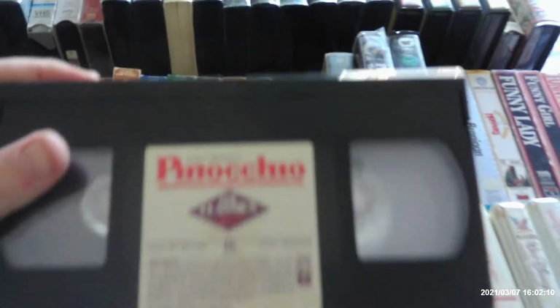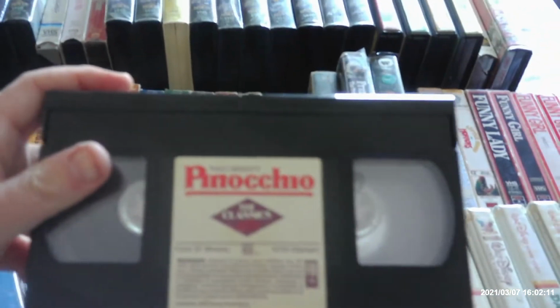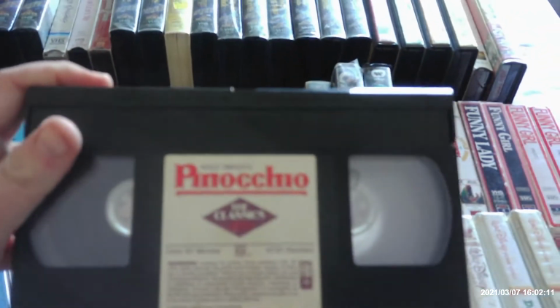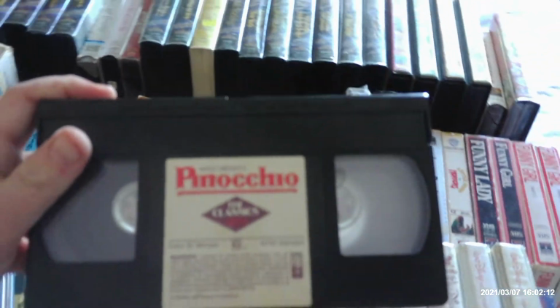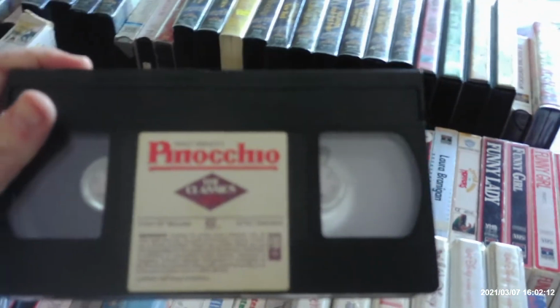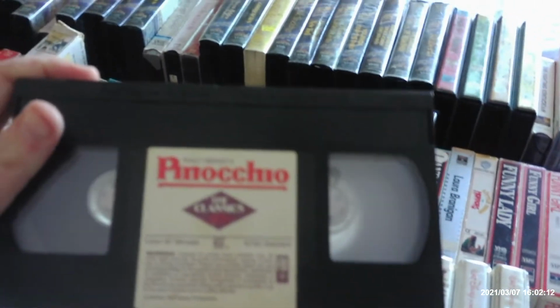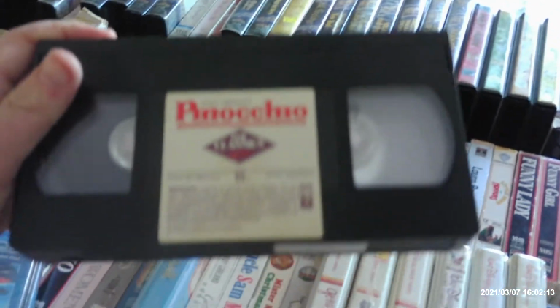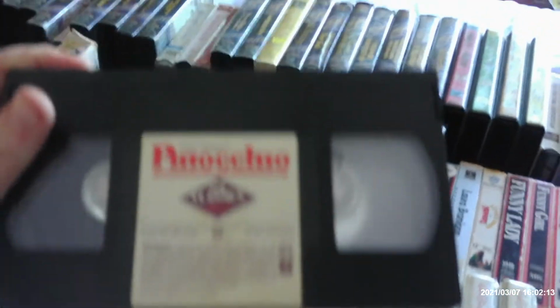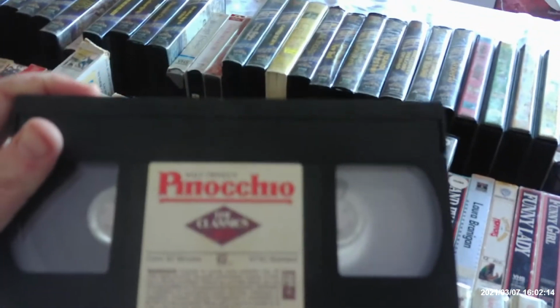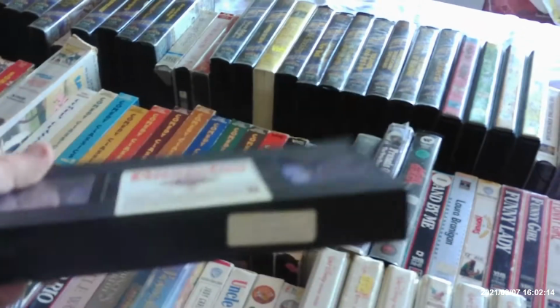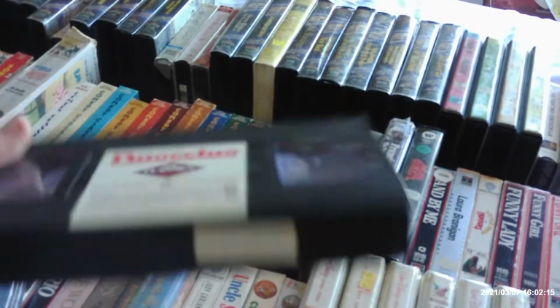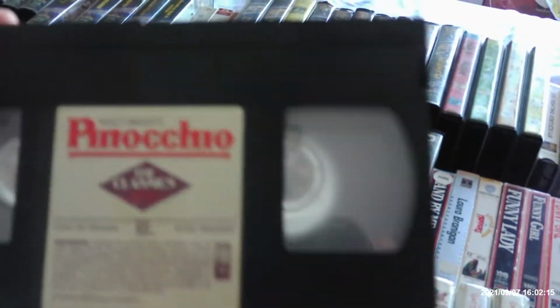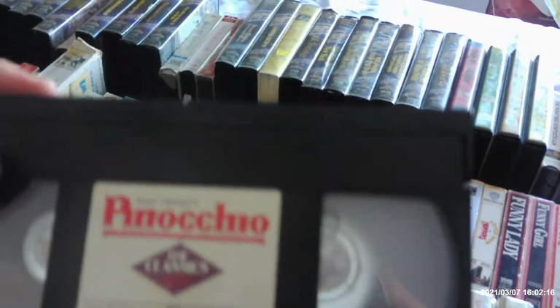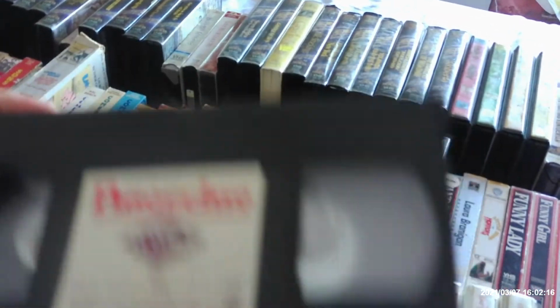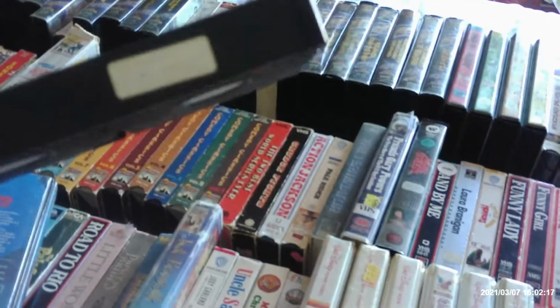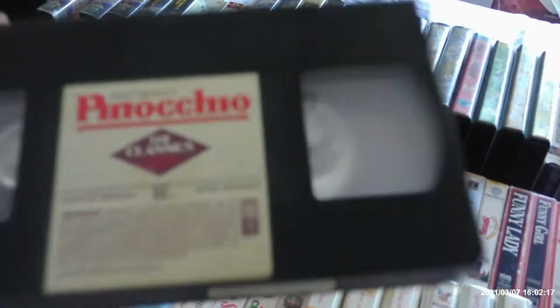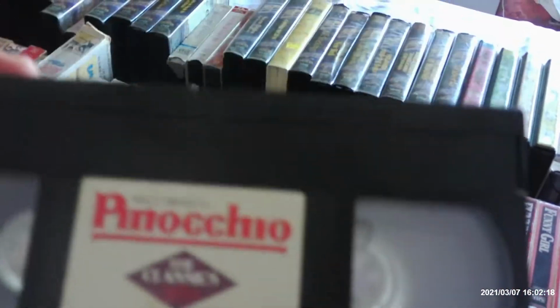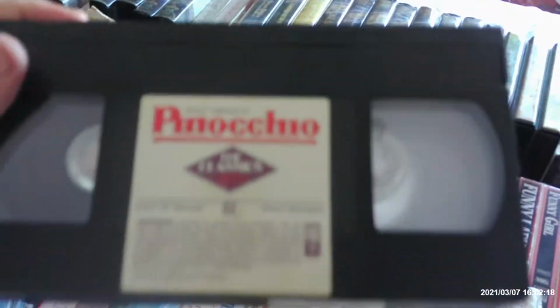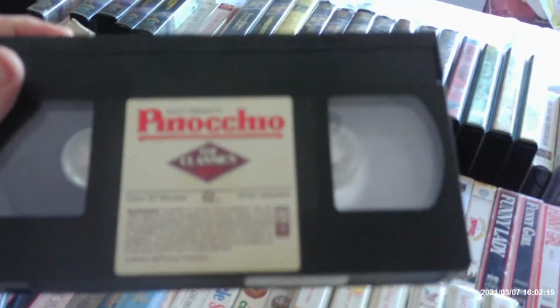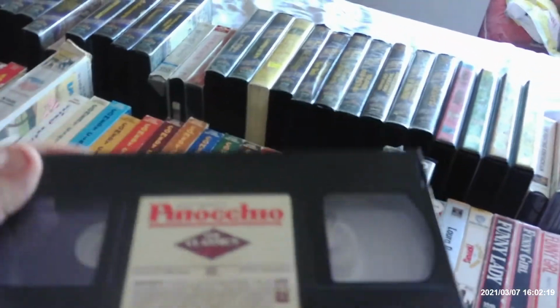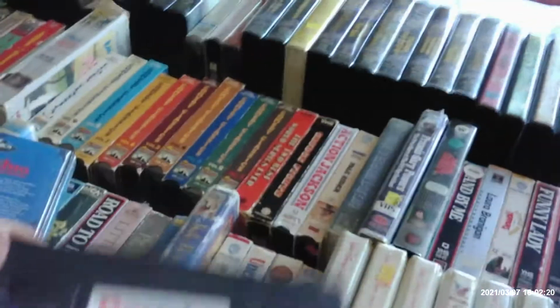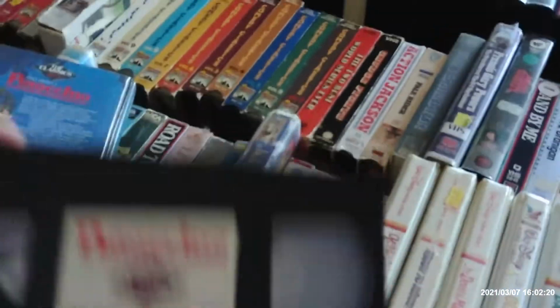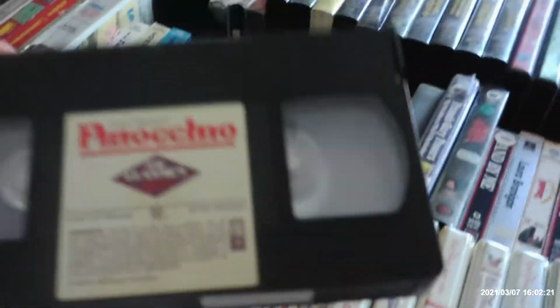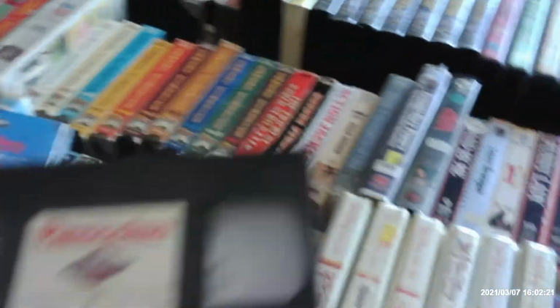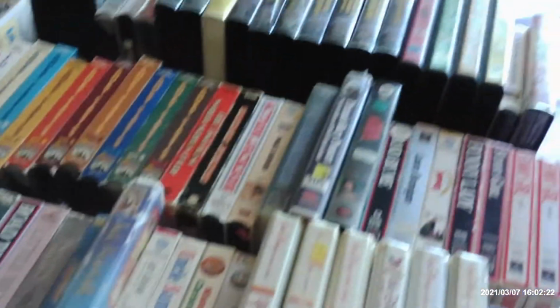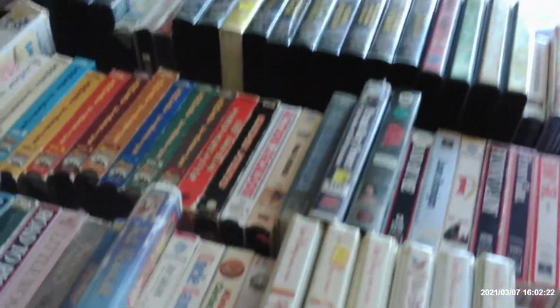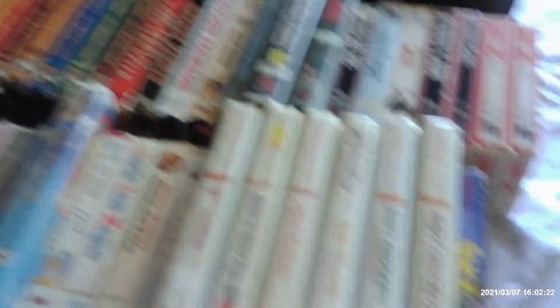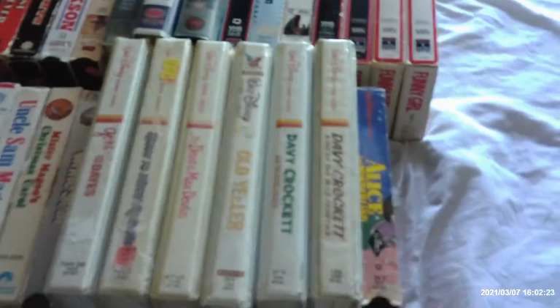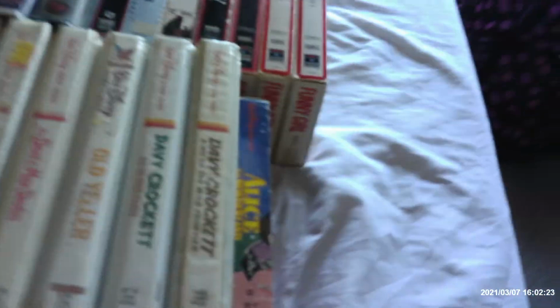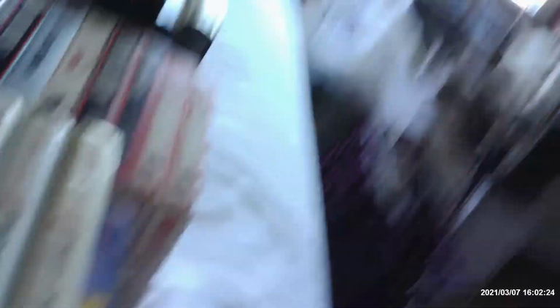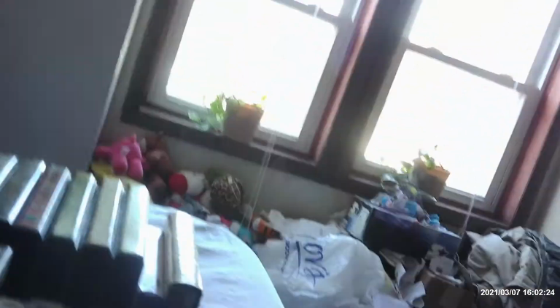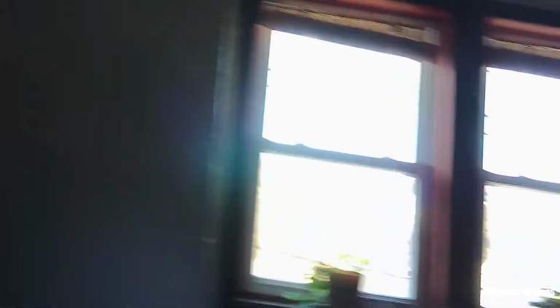Pinocchio was reissued on VHS in 1986. This copy has no Black Cauldron trailer — I like it without the trailer. Pinocchio was reissued again in 1993 and then in 1999.